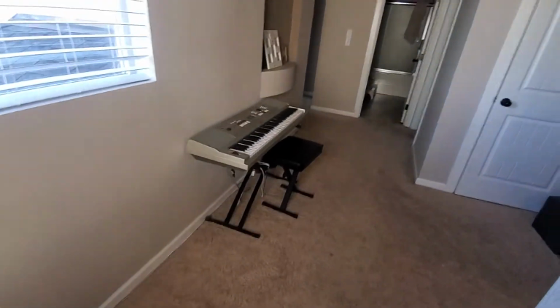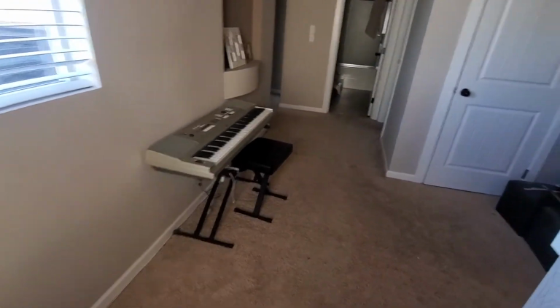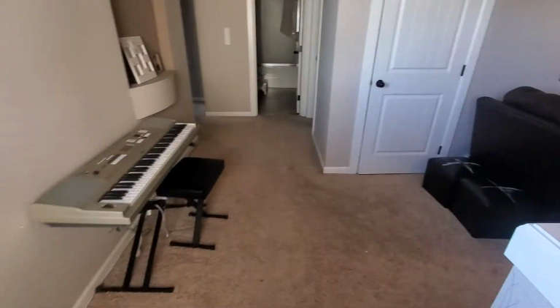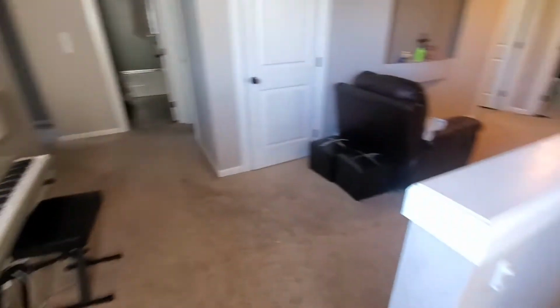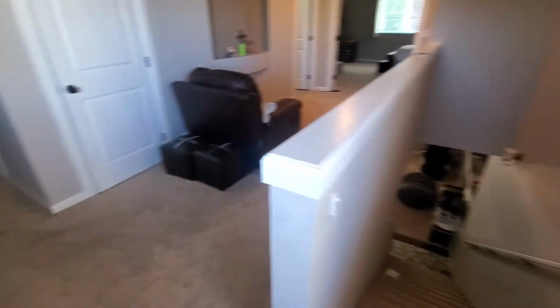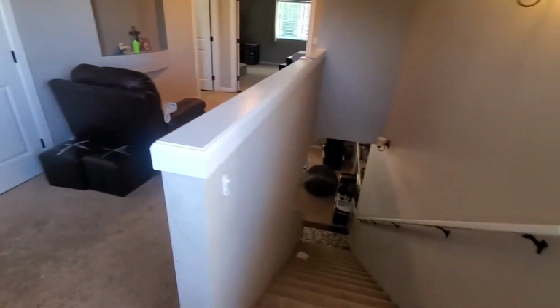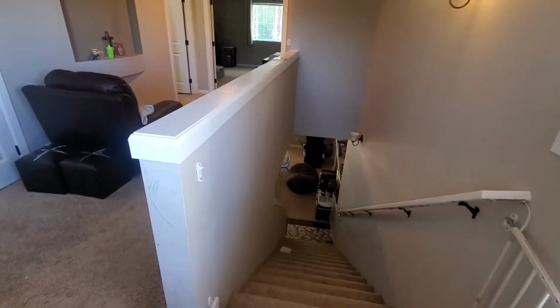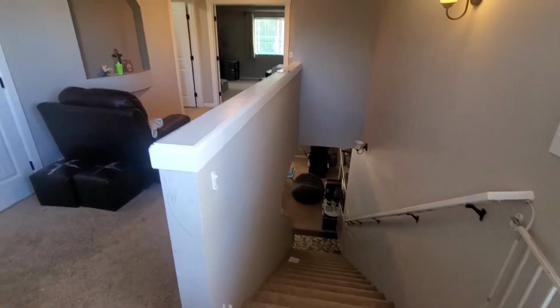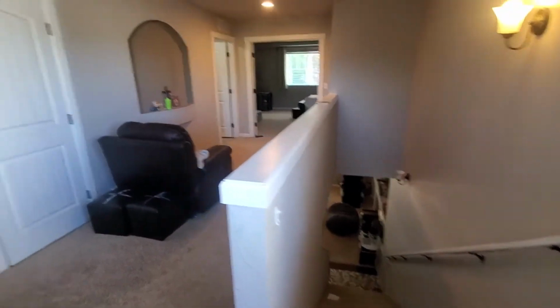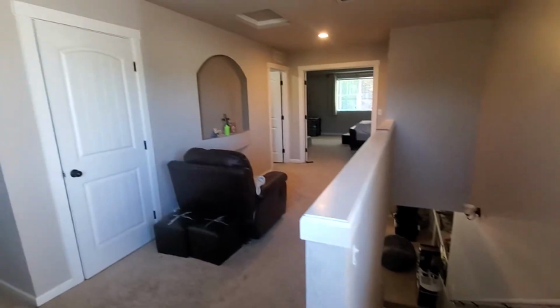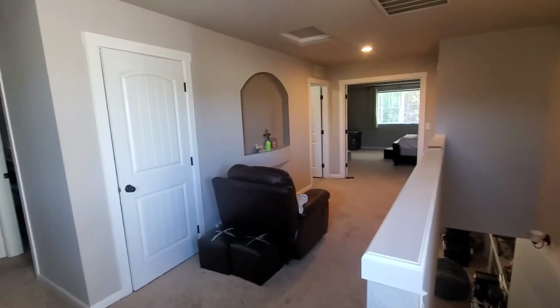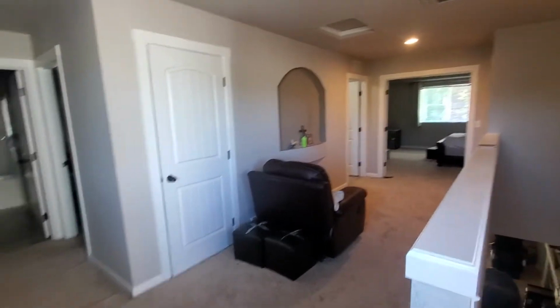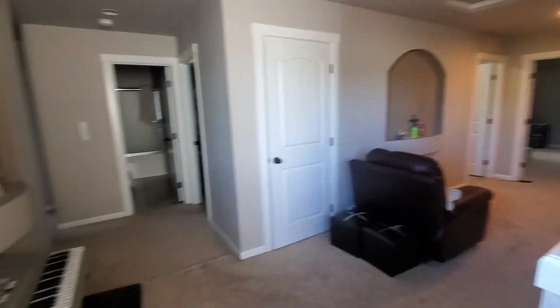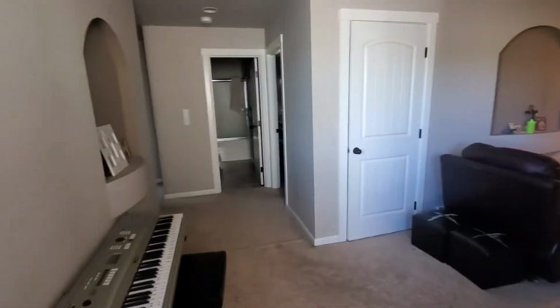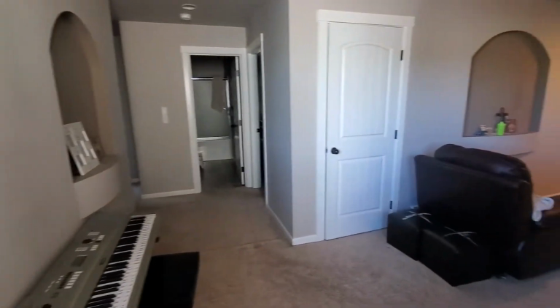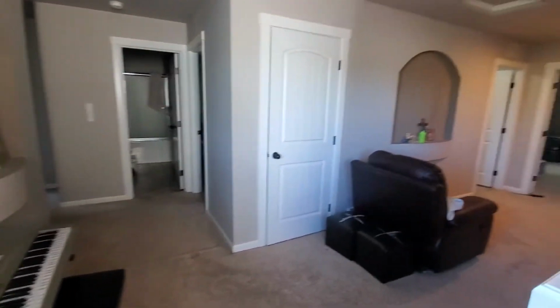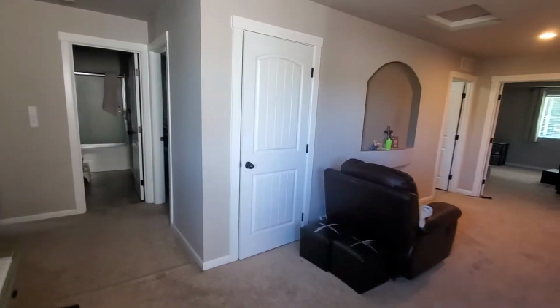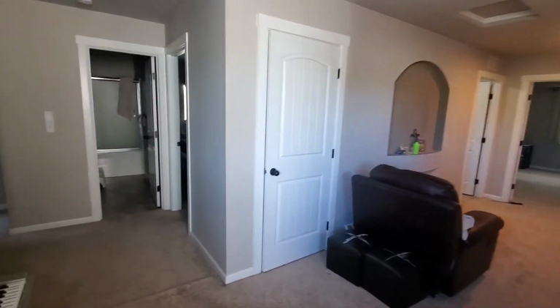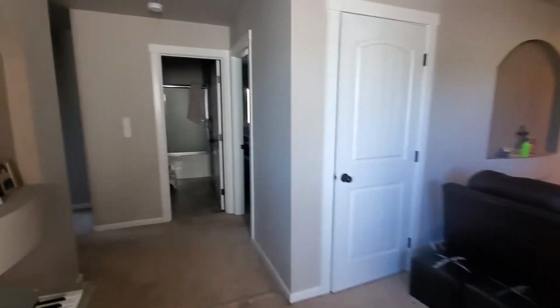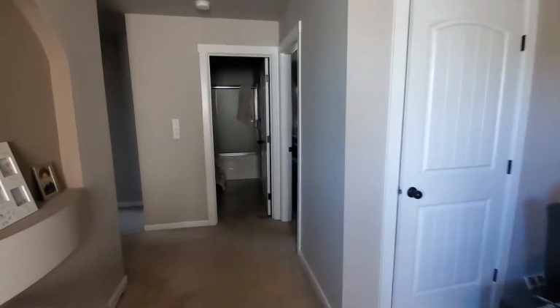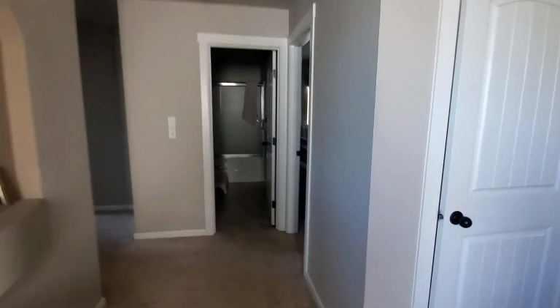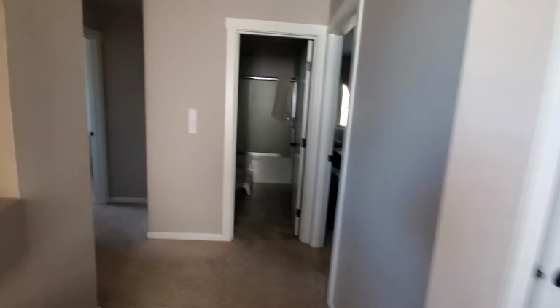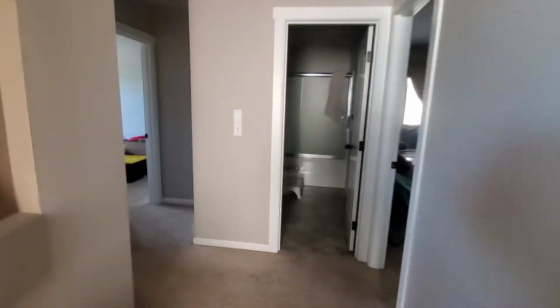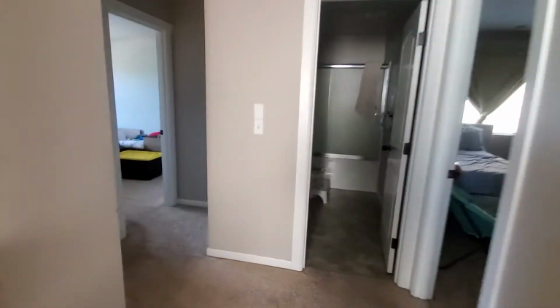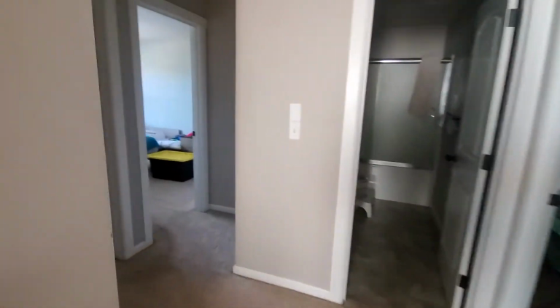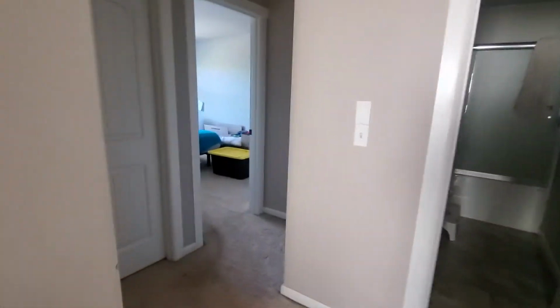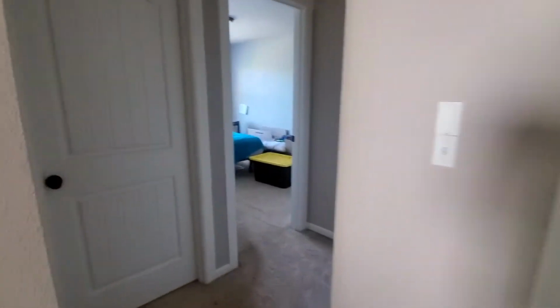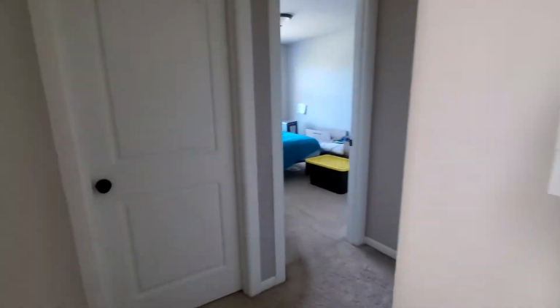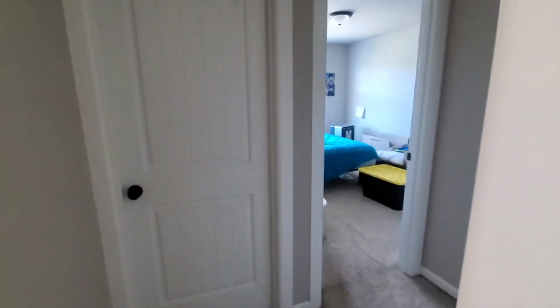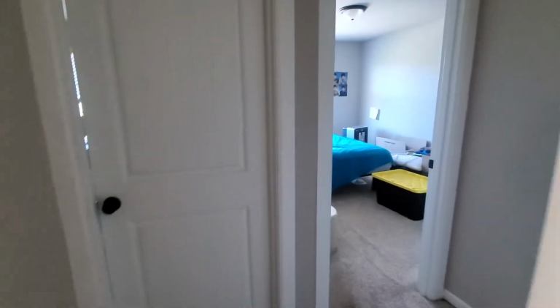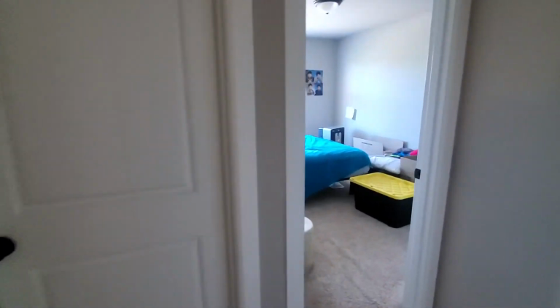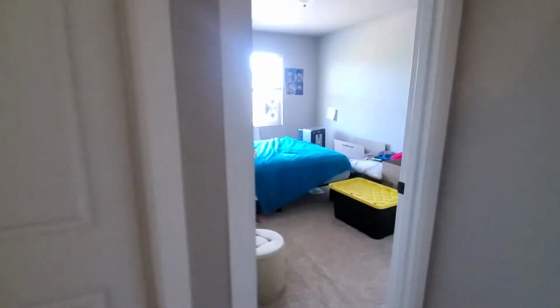Here we are at the top of the stairs. There's a nice little bonus loft area here. To the left here at the front of the home, two bedrooms.